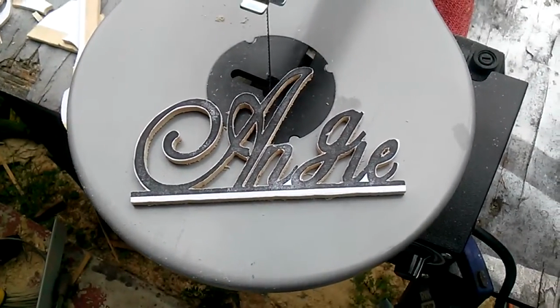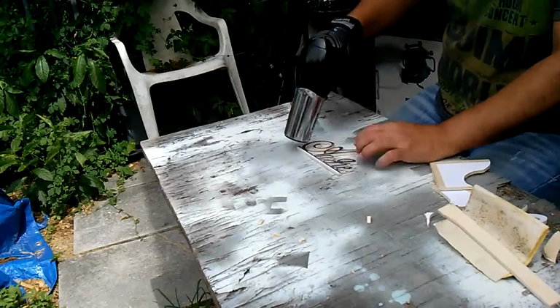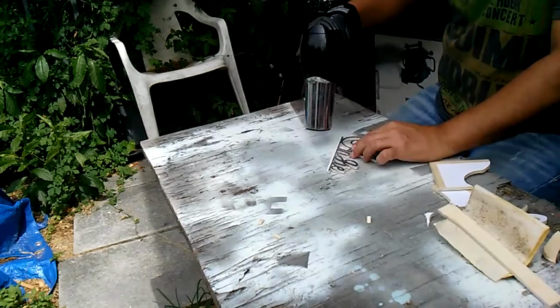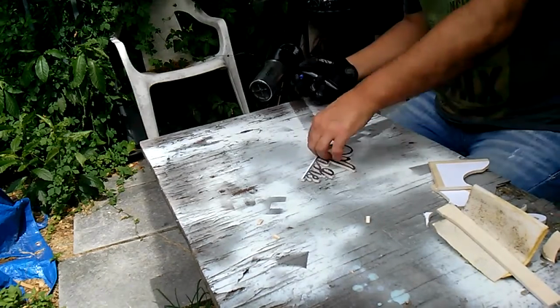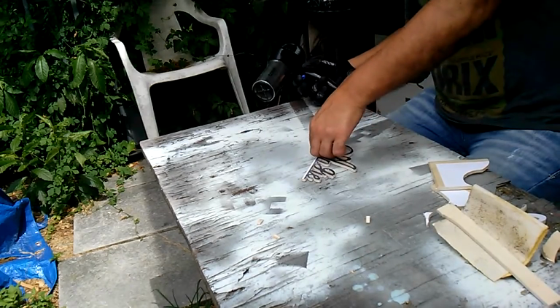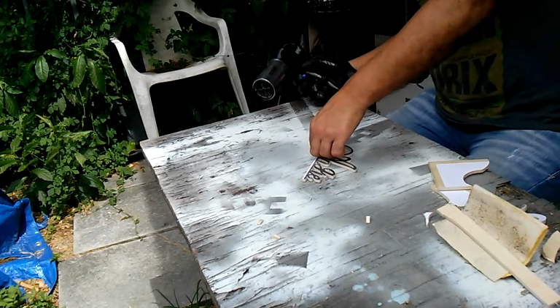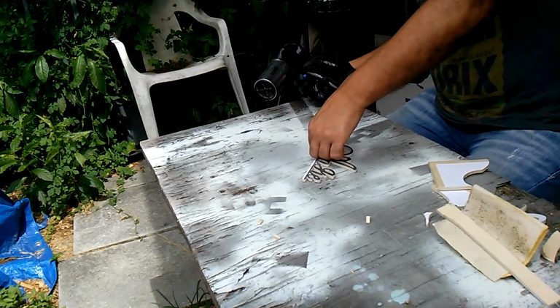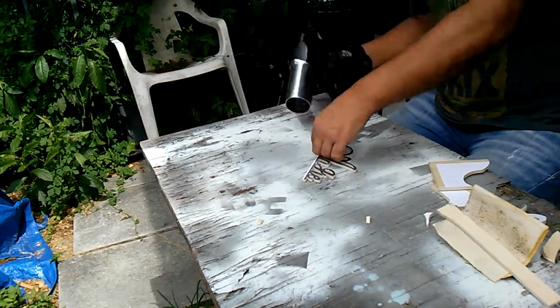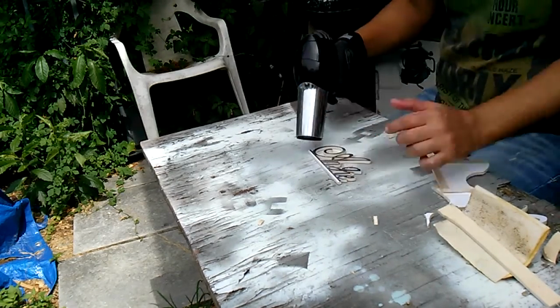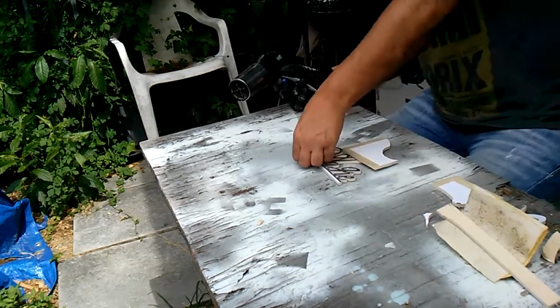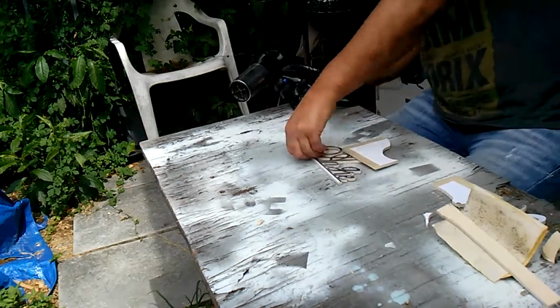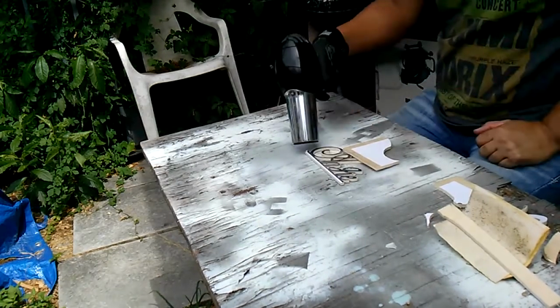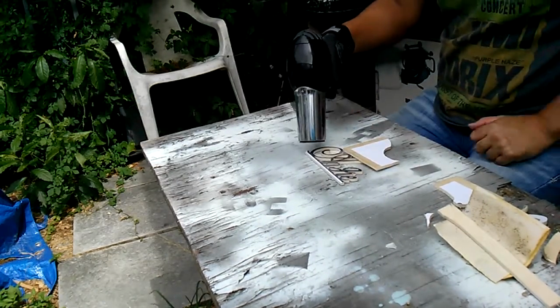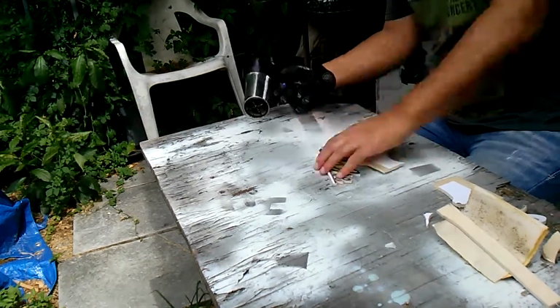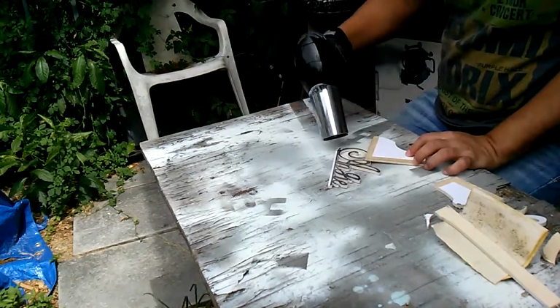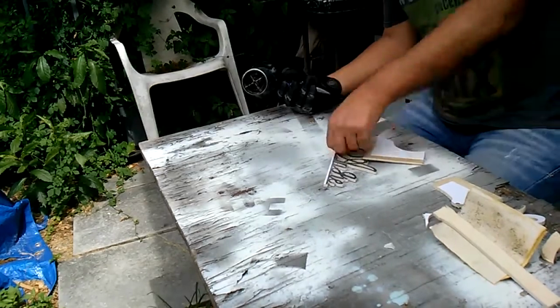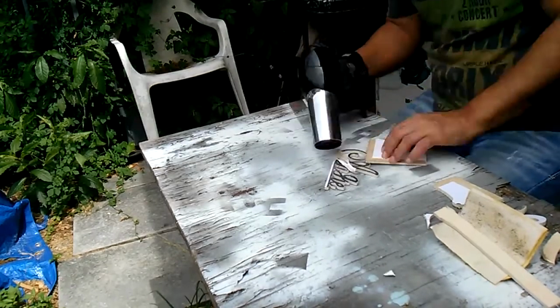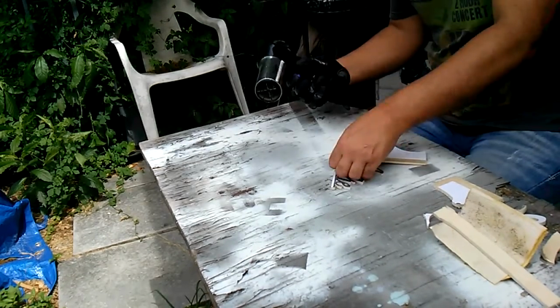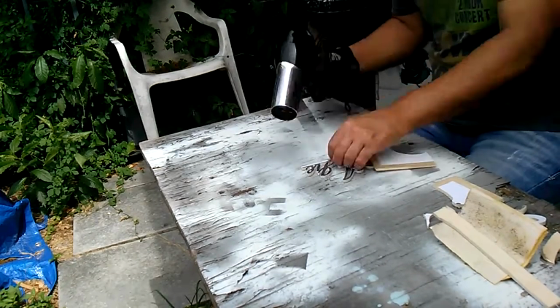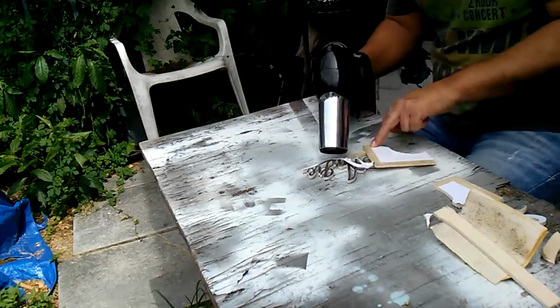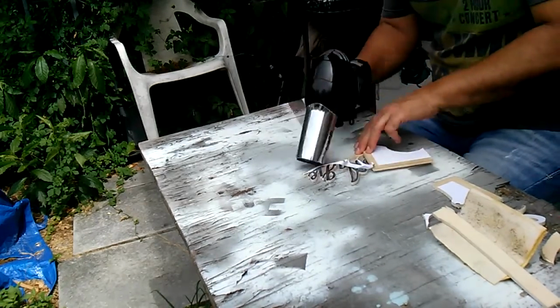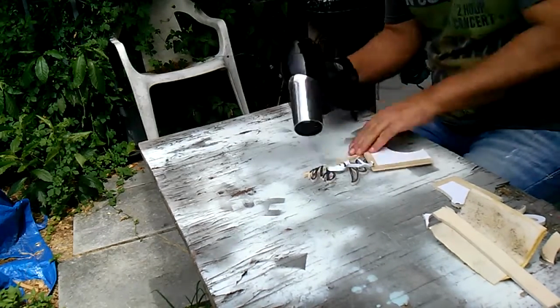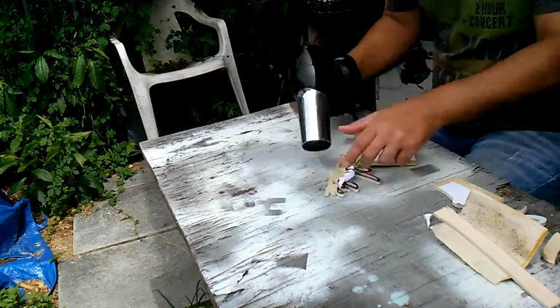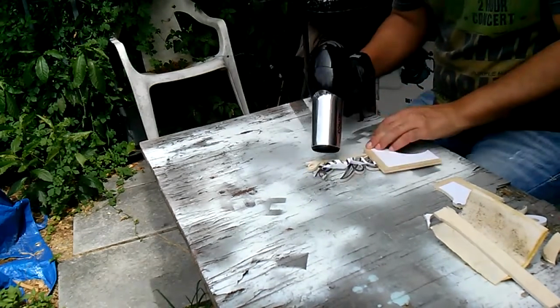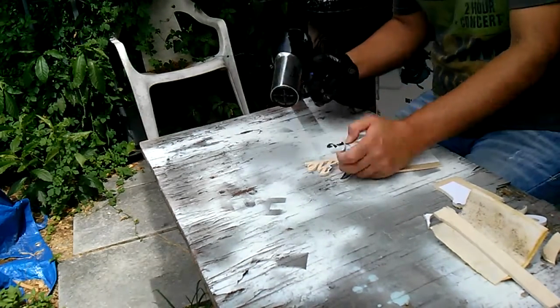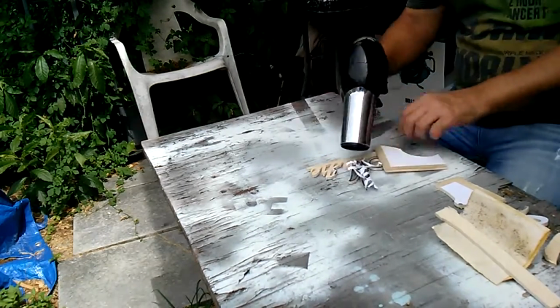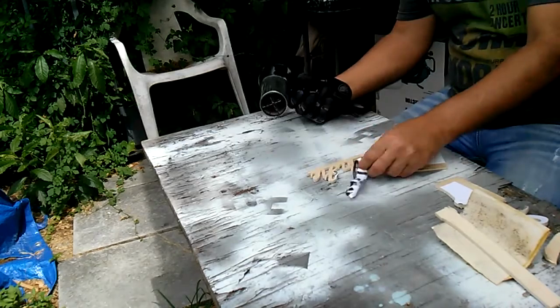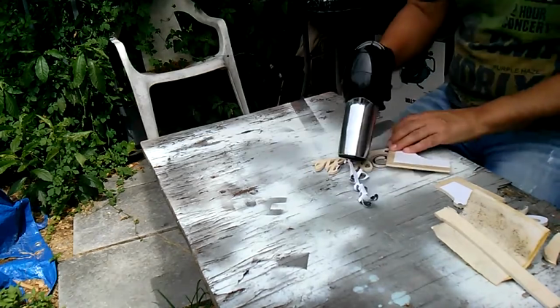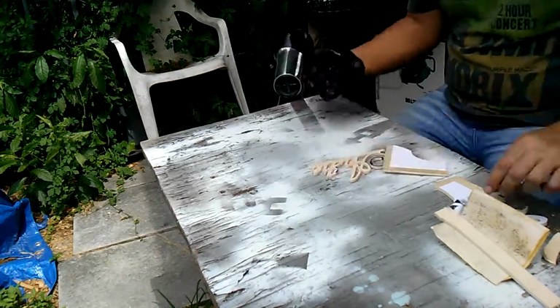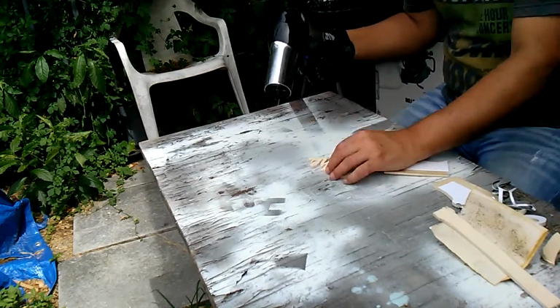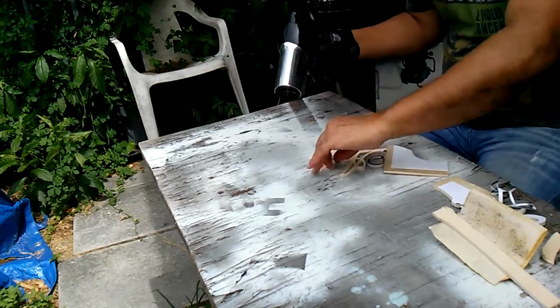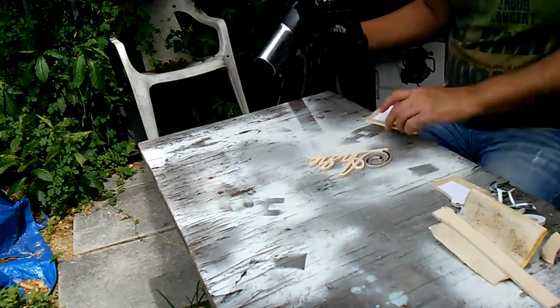So you take a heat gun, or in my case a hair dryer, and it'll lift up the adhesive so you can get that template off the paper.